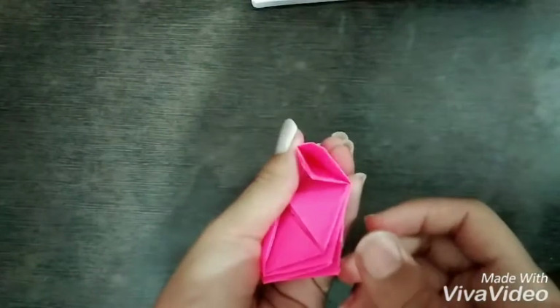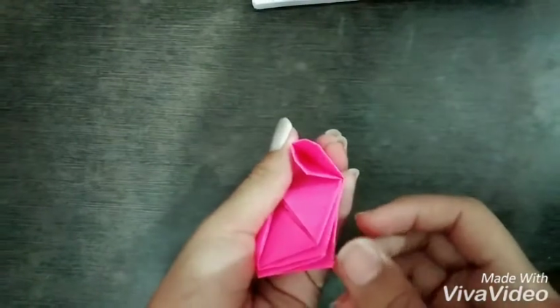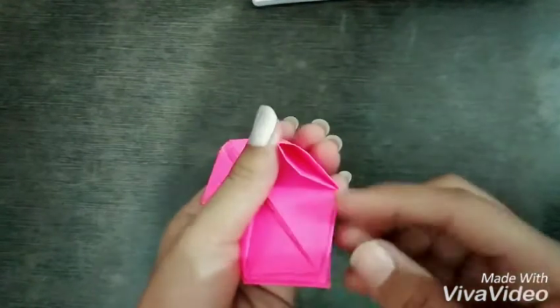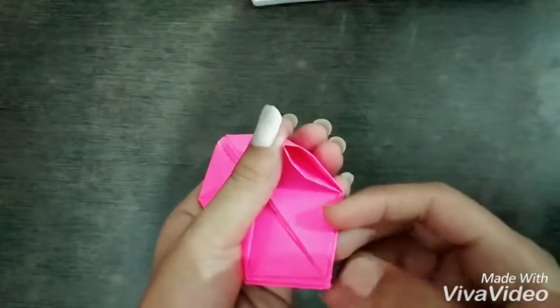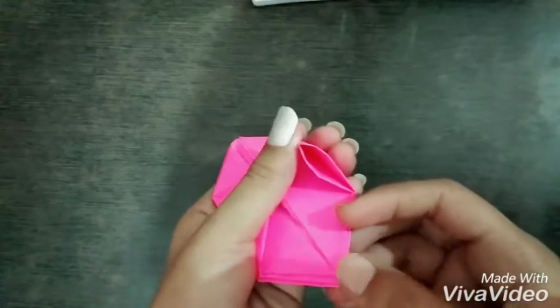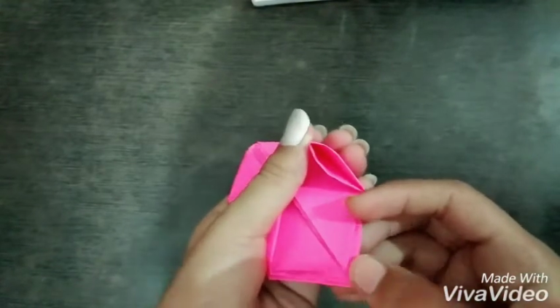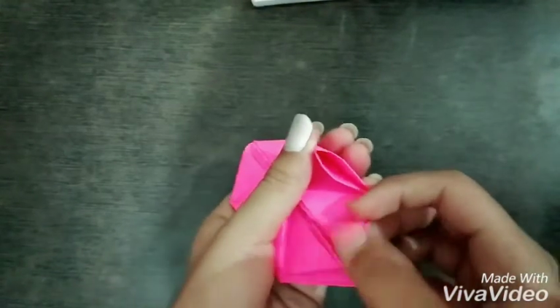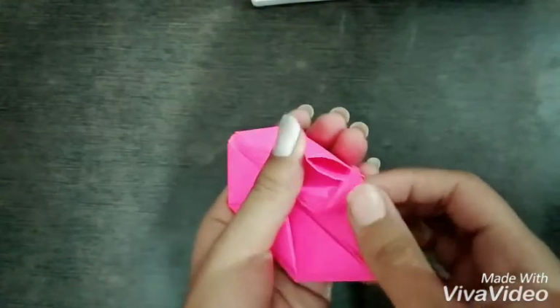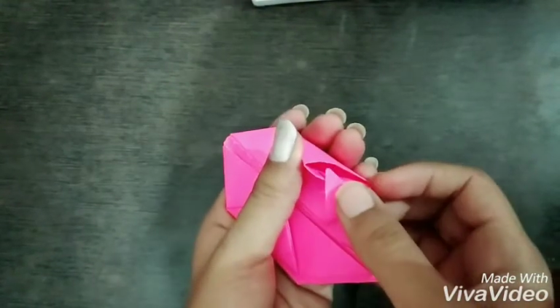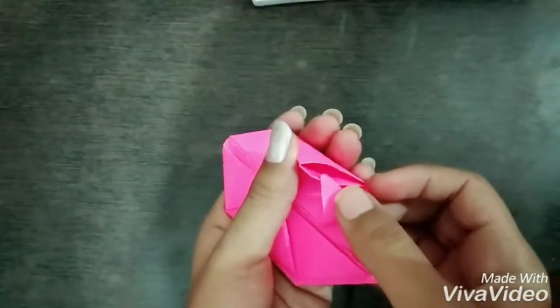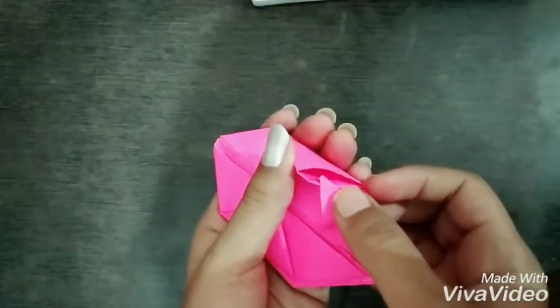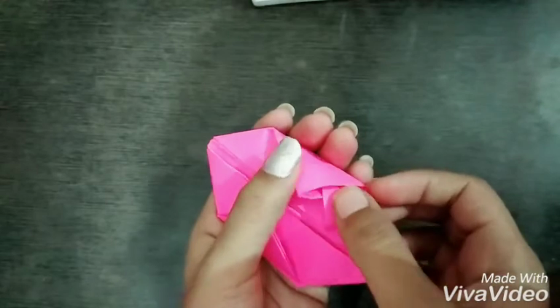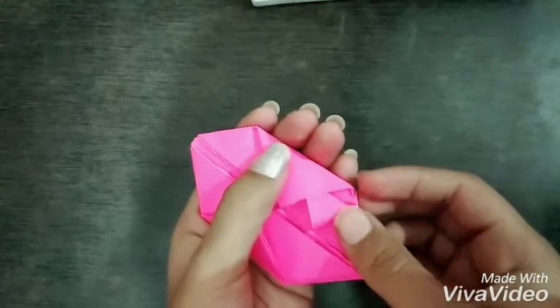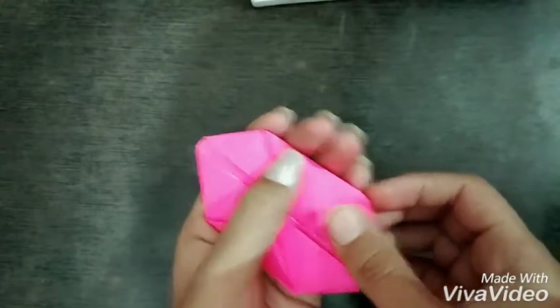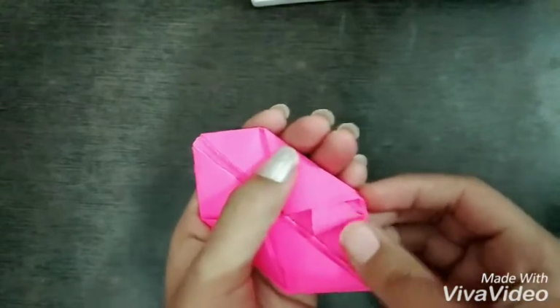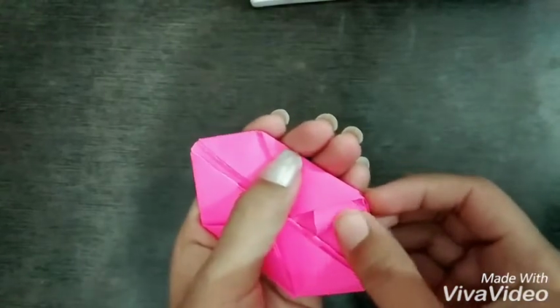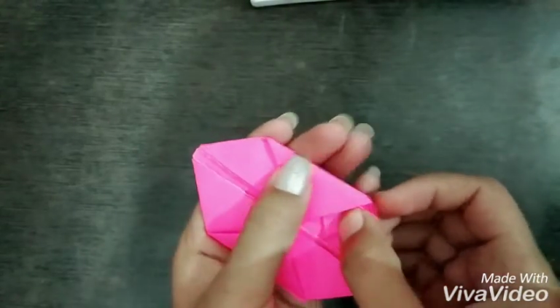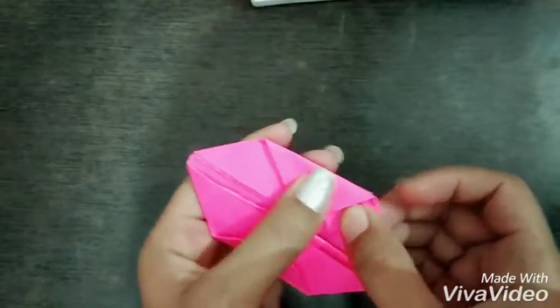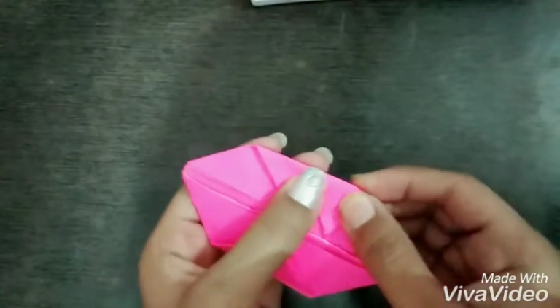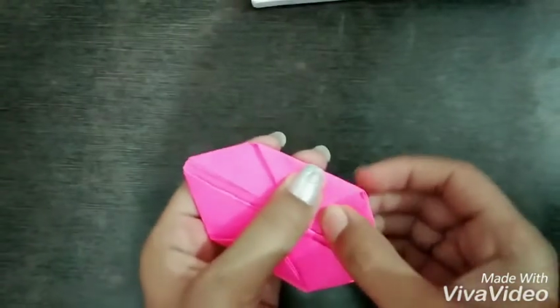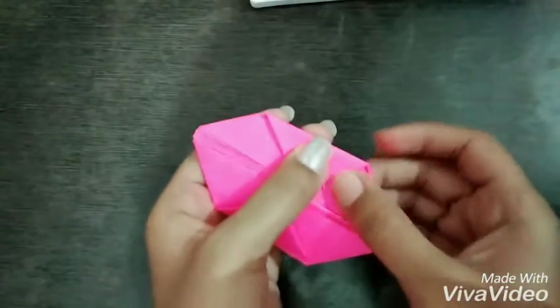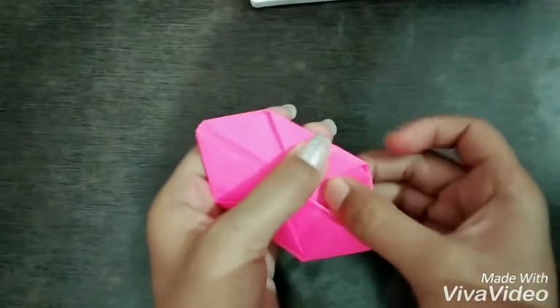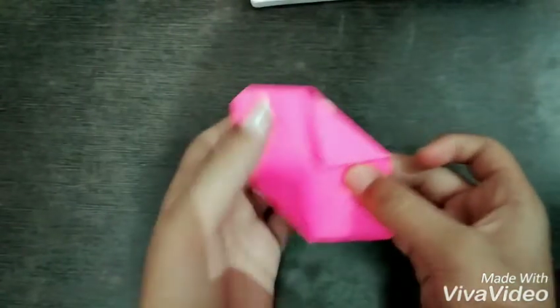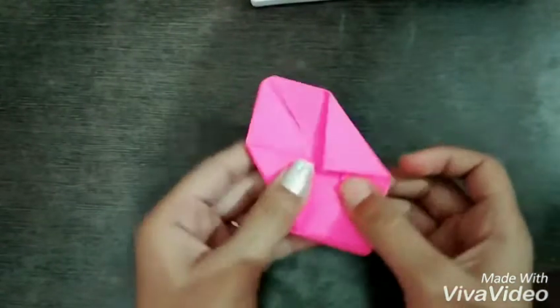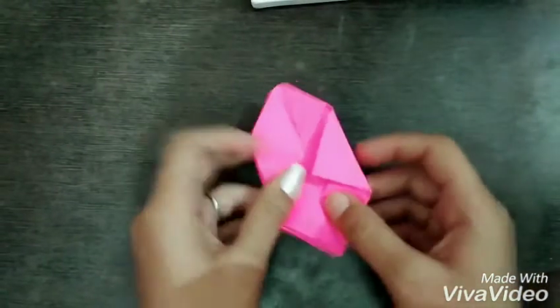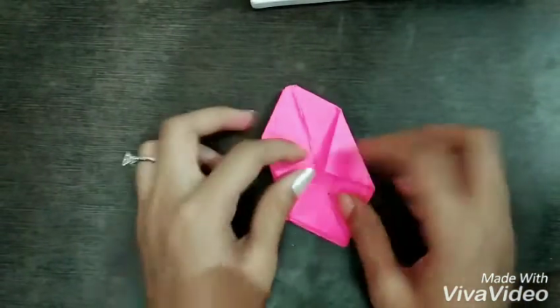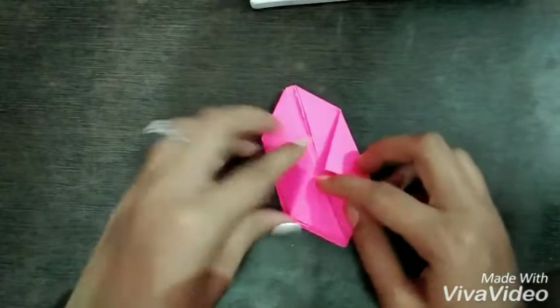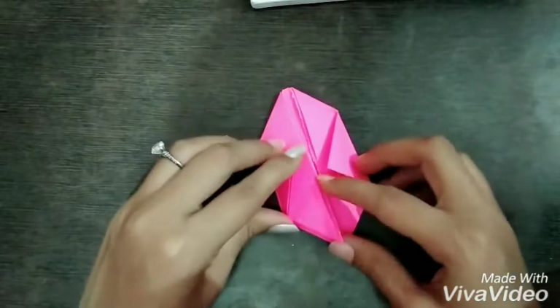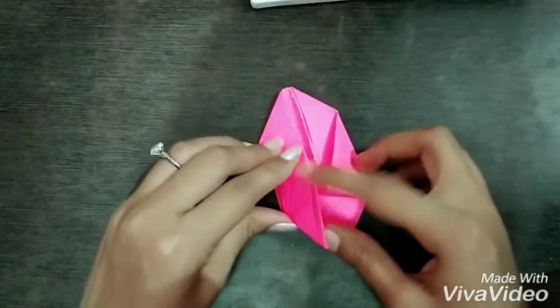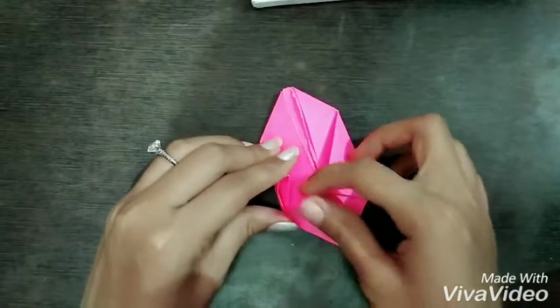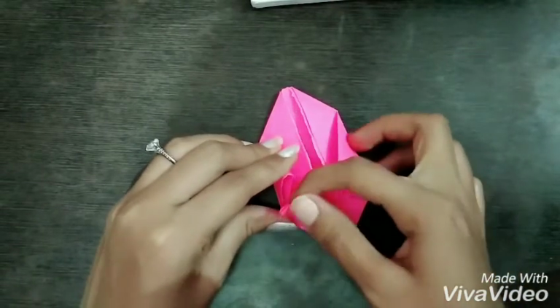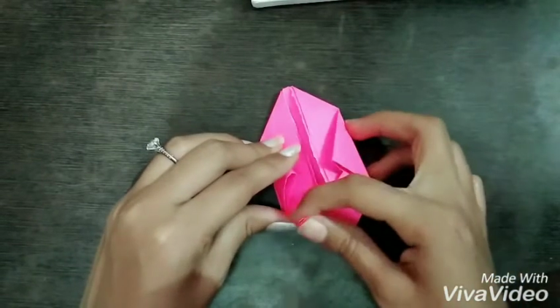Now you get something like that. Place one of the corners inside it, and do the same for all the sides.